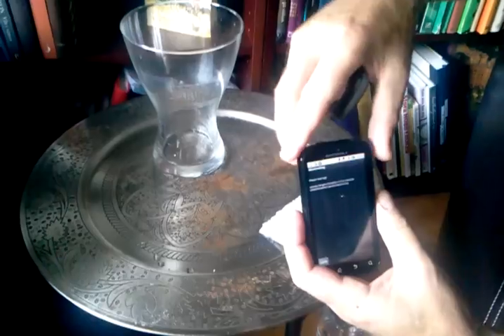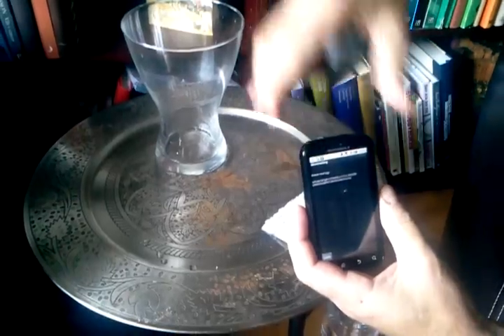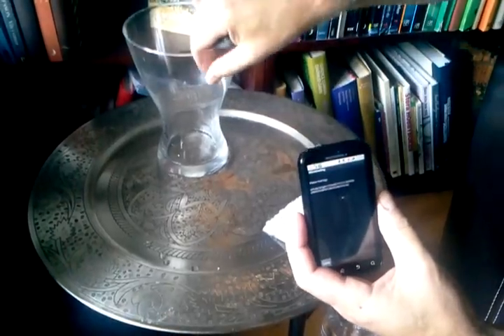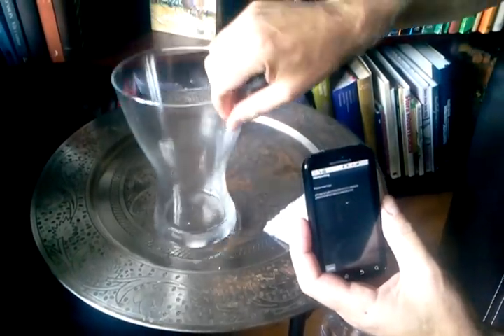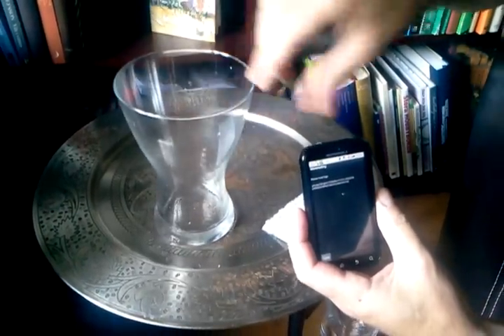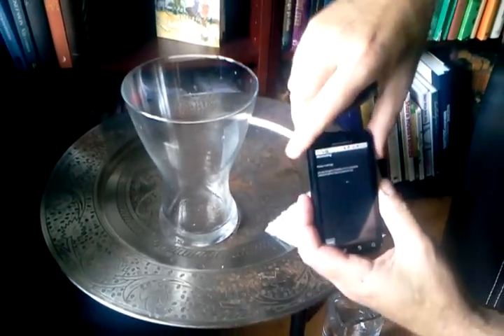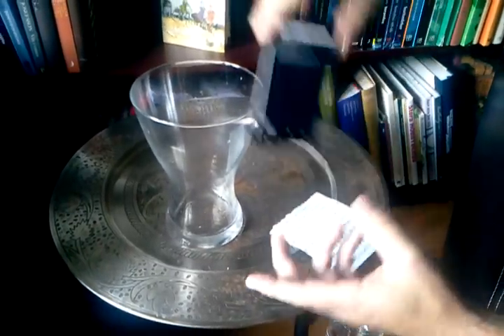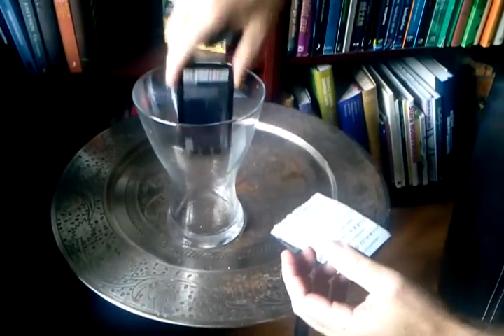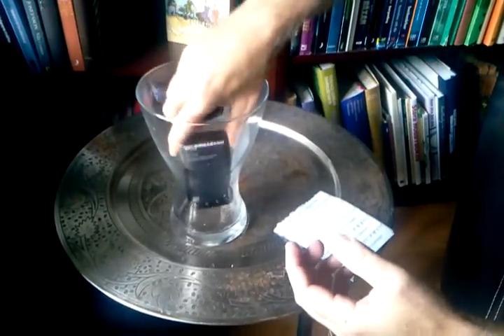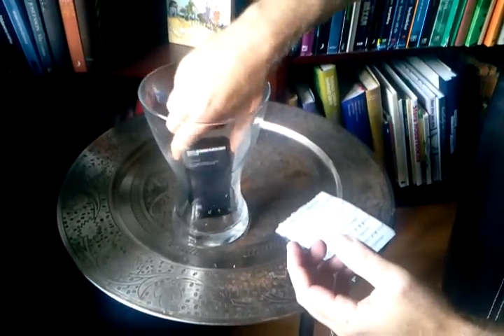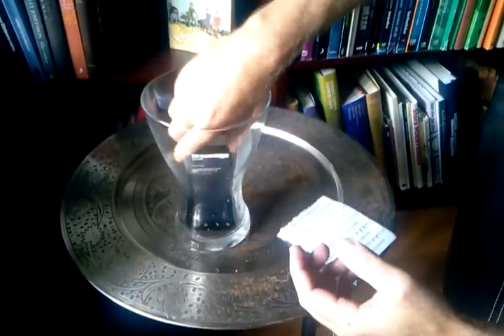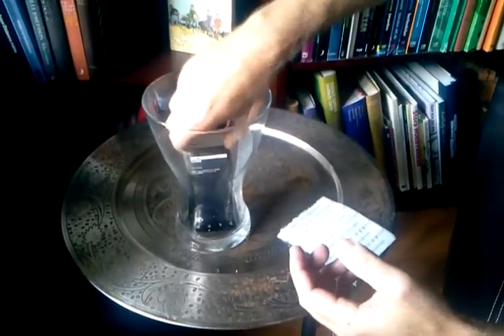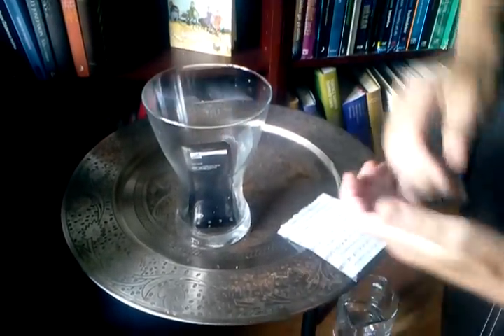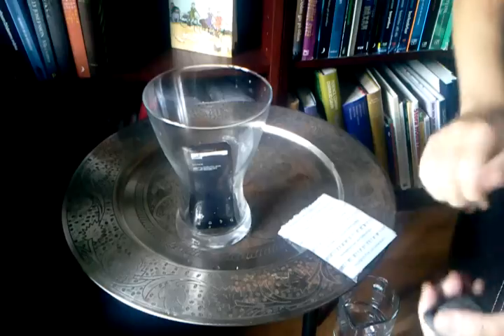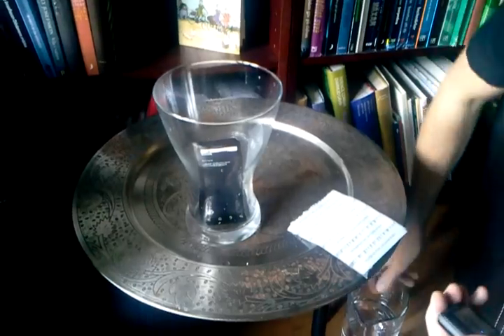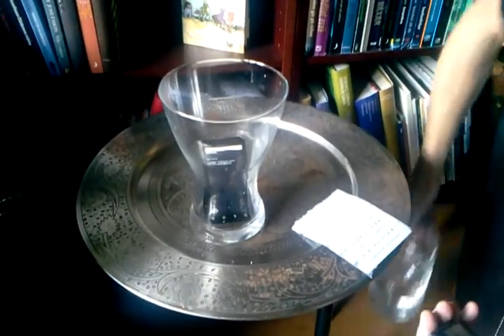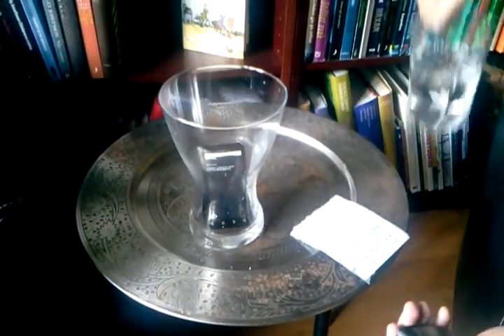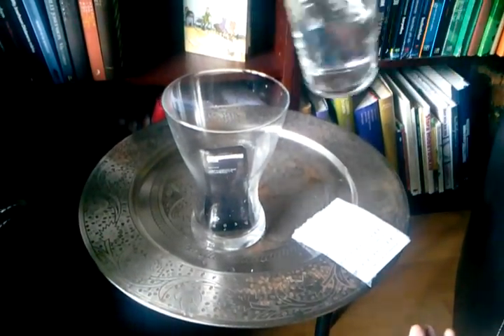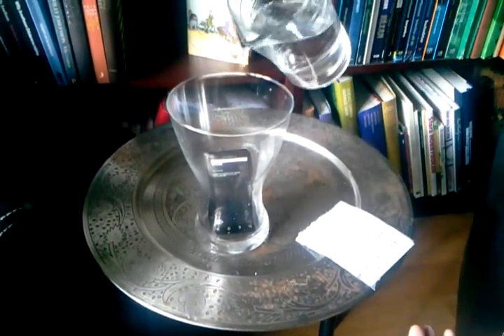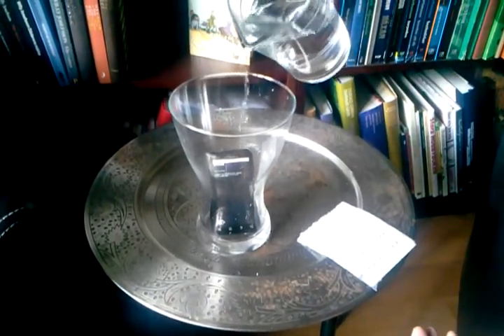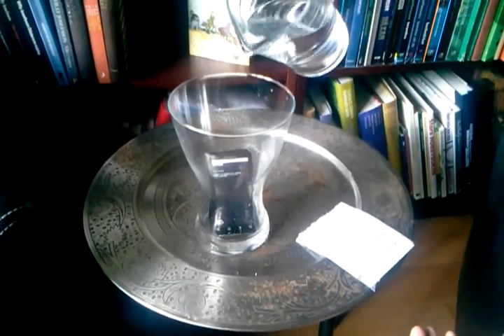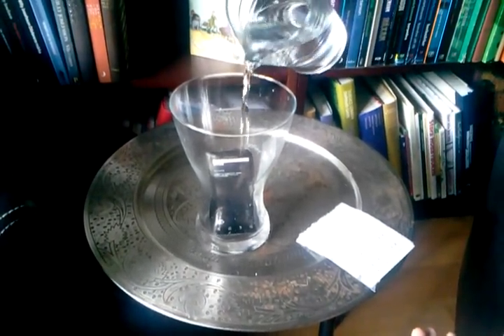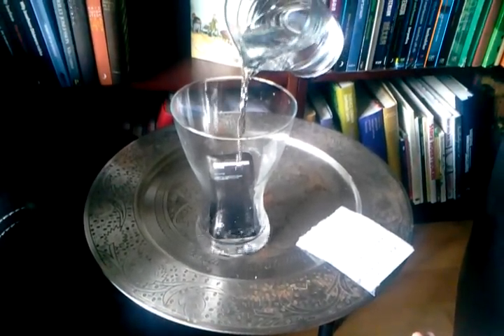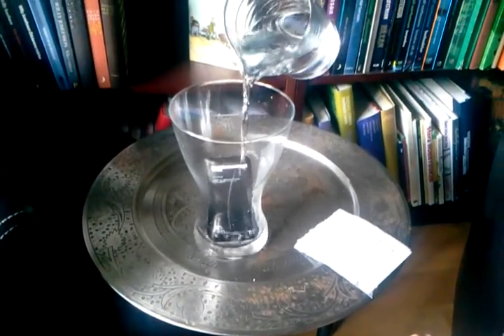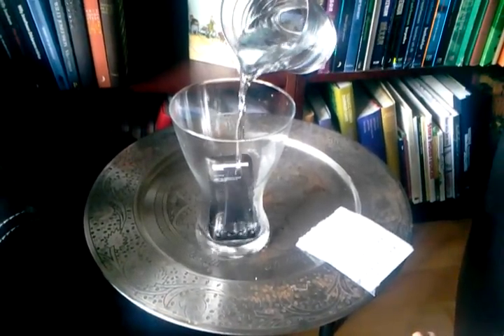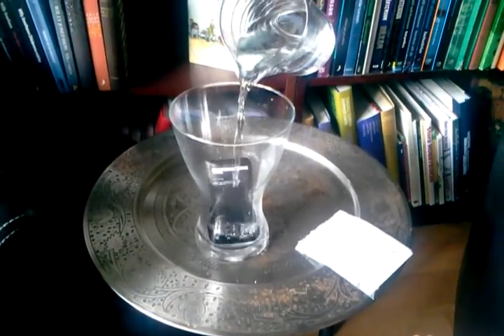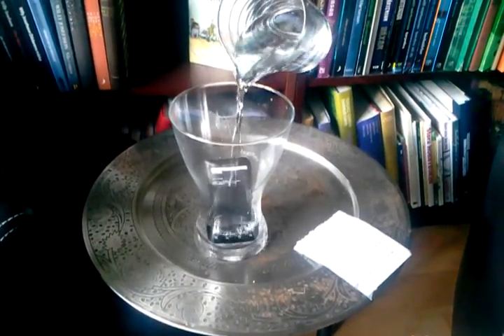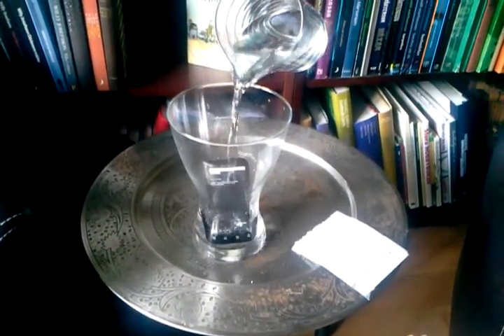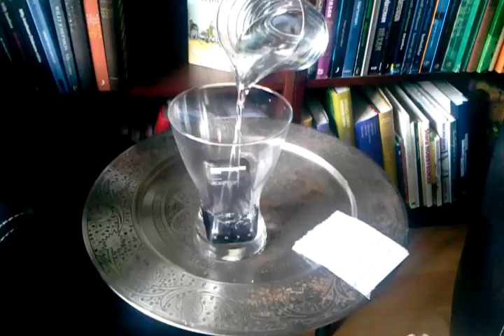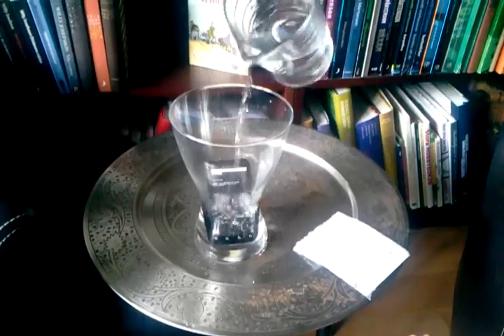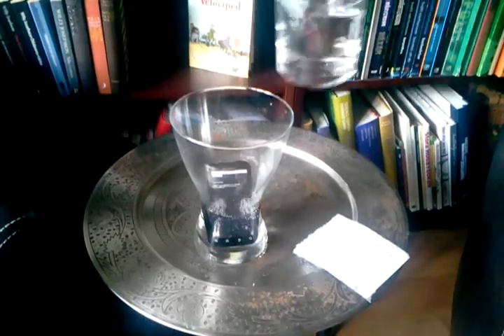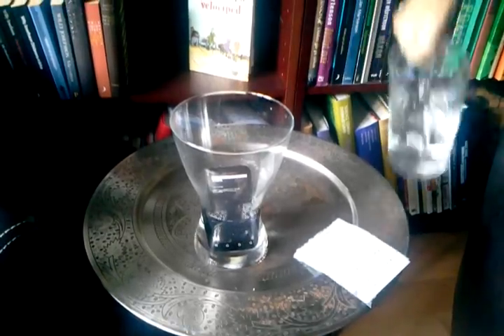Now let's add some water to the mobile phone. We put it here and add some water — this is instead of going out in the rain or making a demonstration in the shower. Let's put it halfway, shall we?